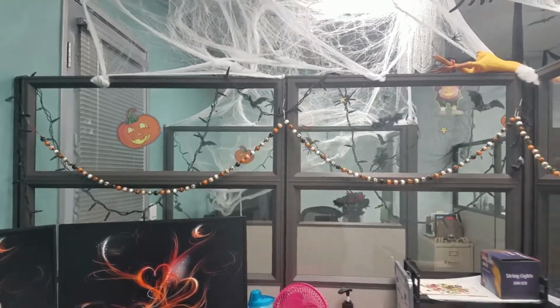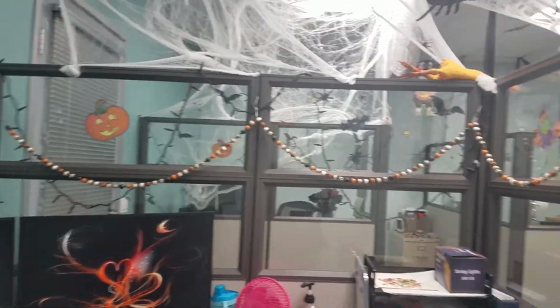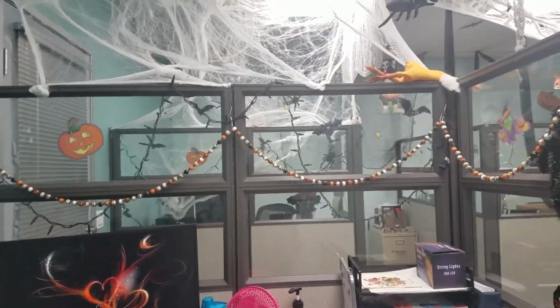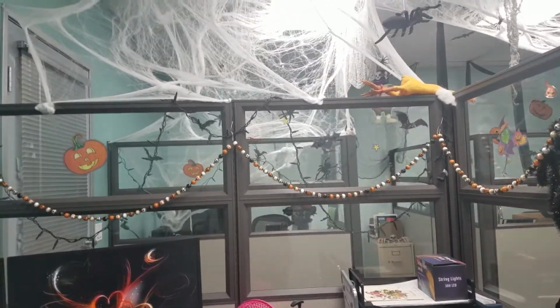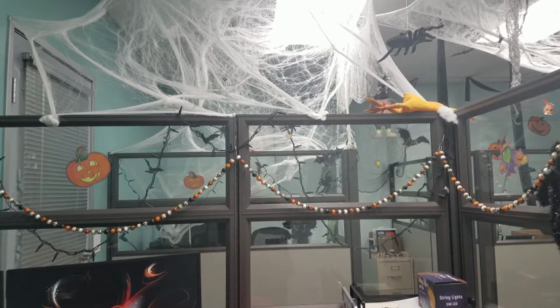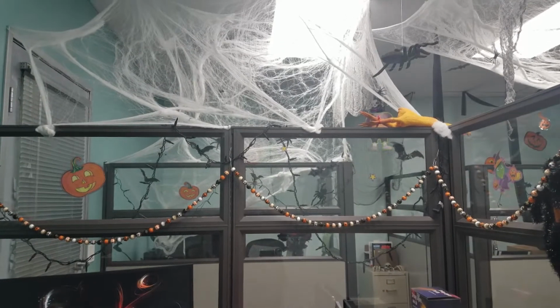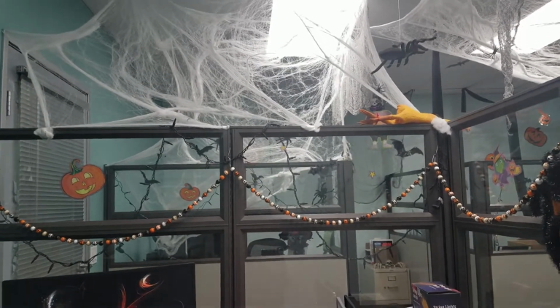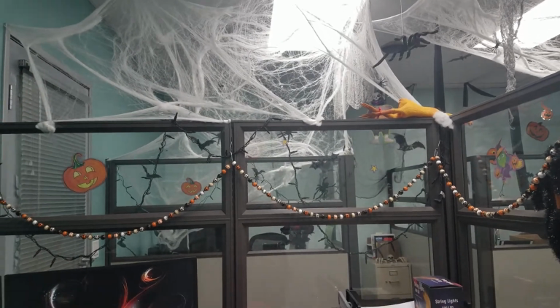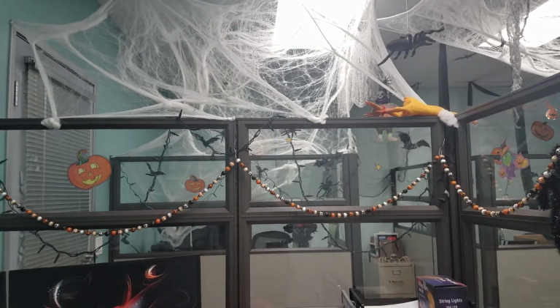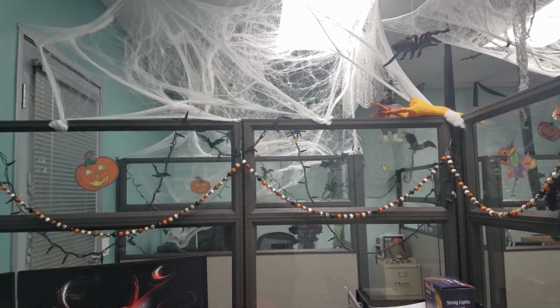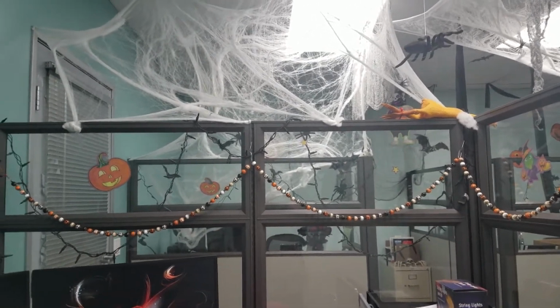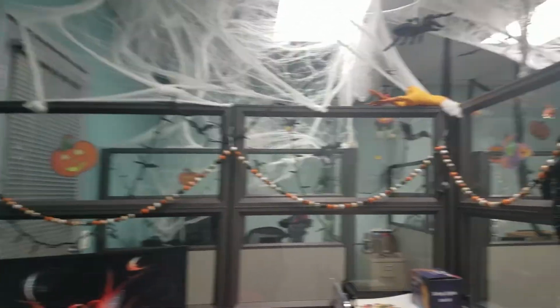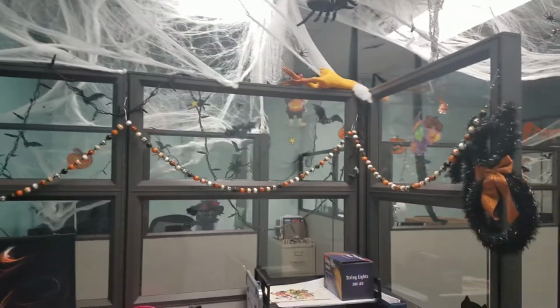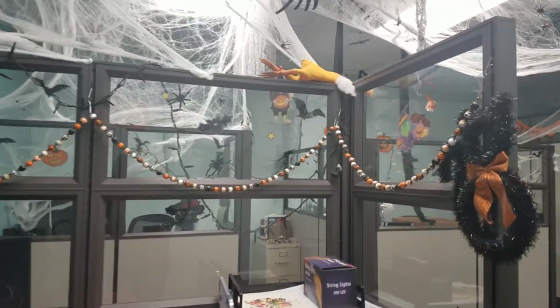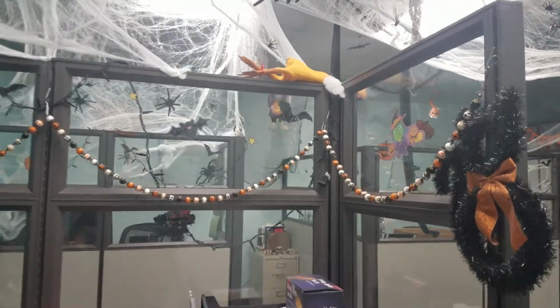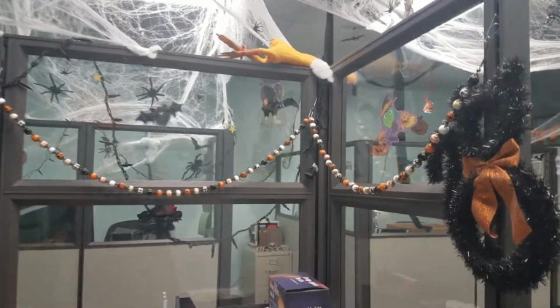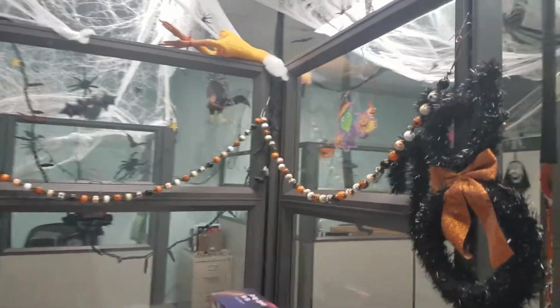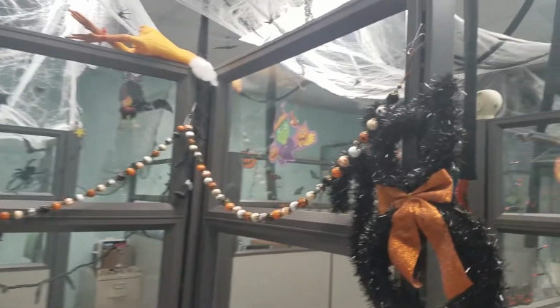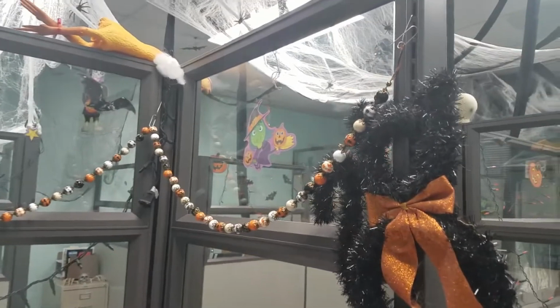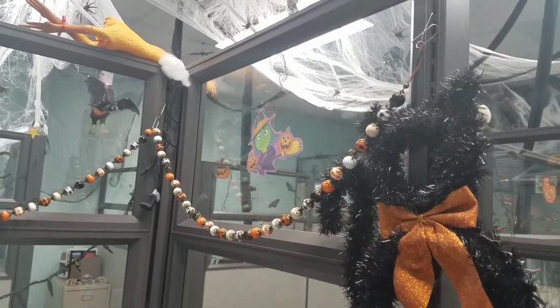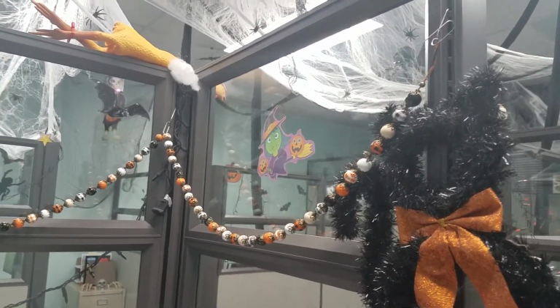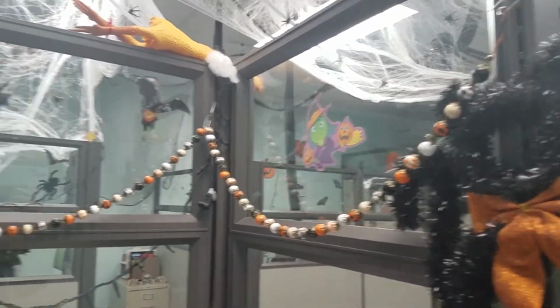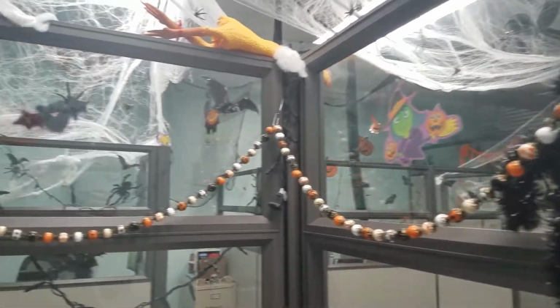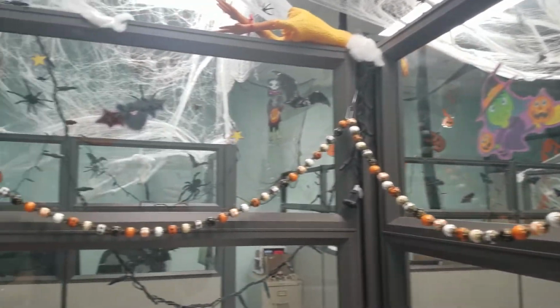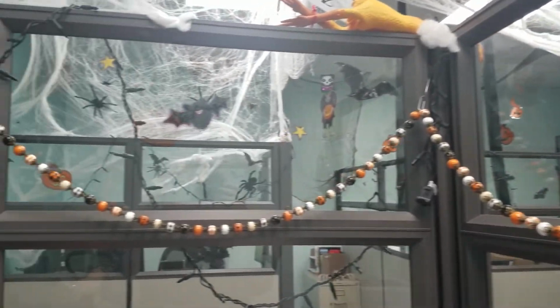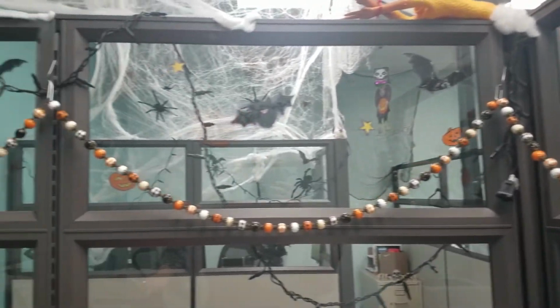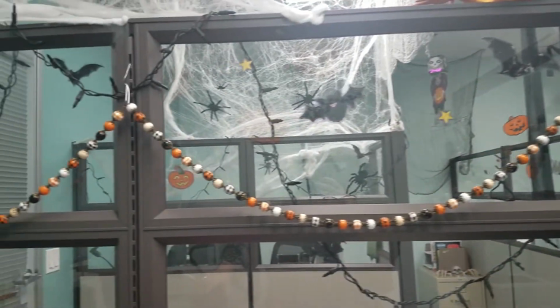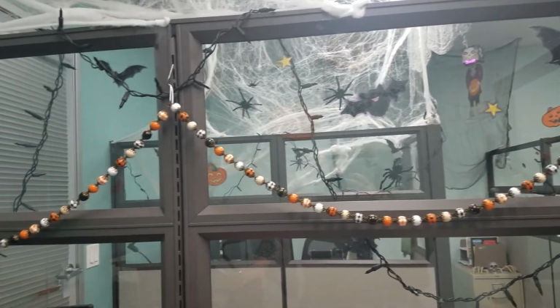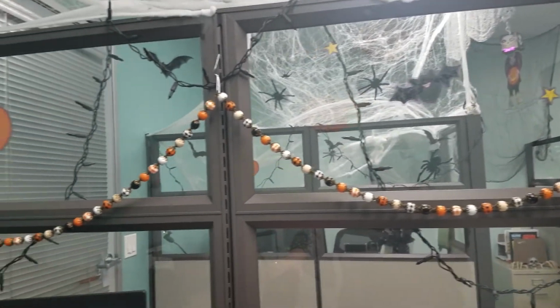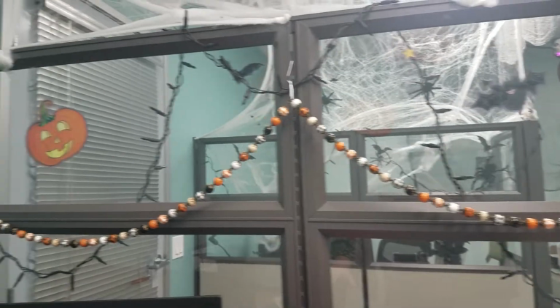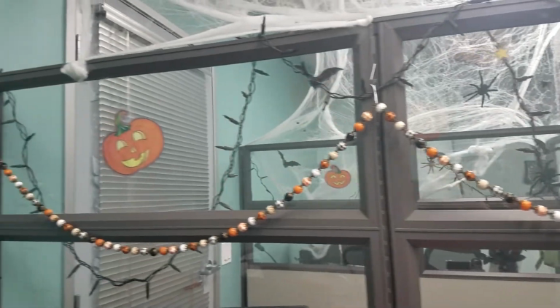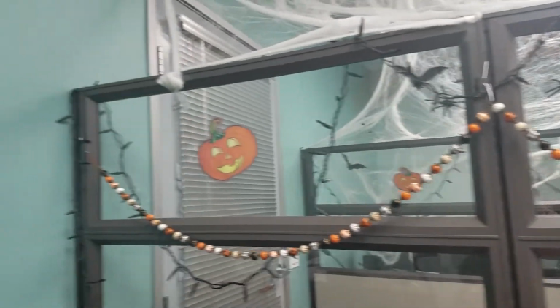This is just a quickie of the office that I work in, and if any of you have watched my fall collab, you now know where I used my wooden ball garland.